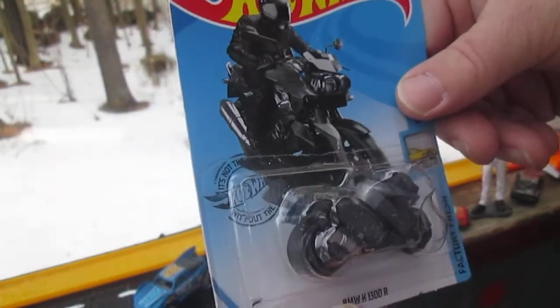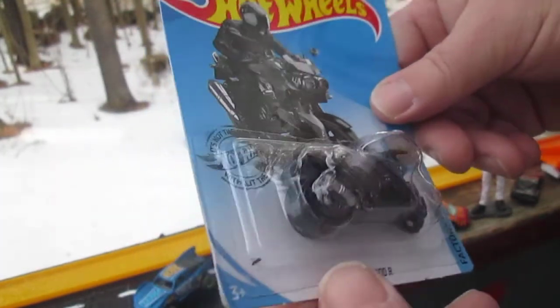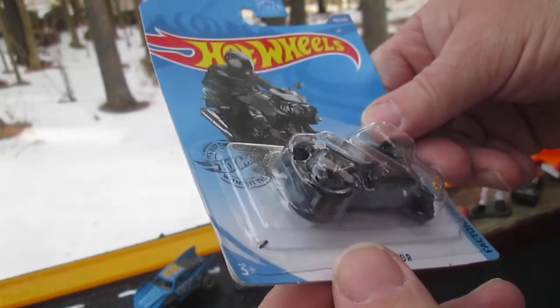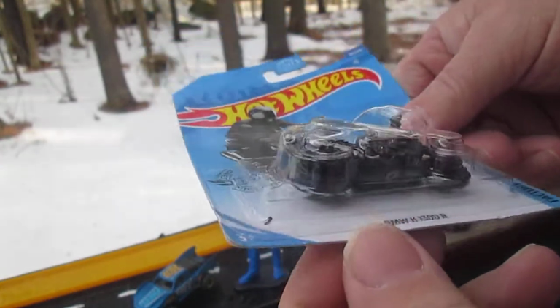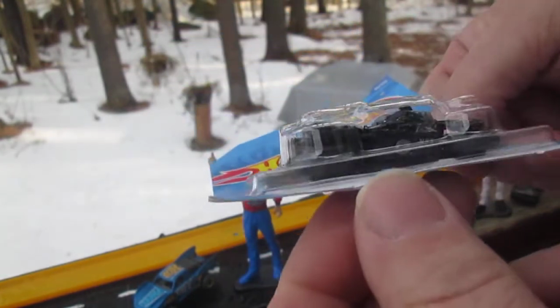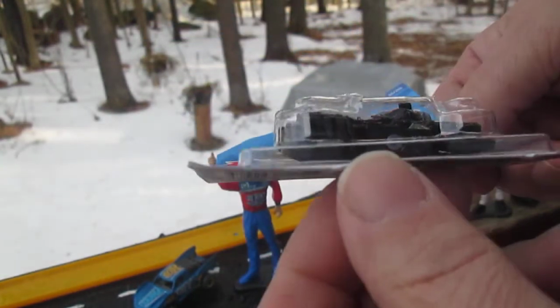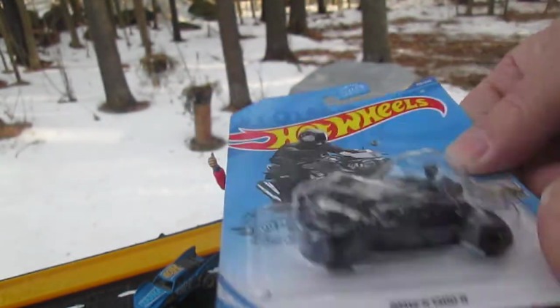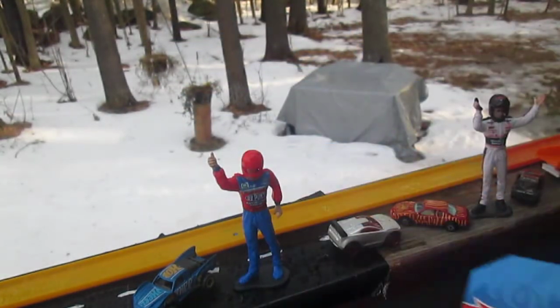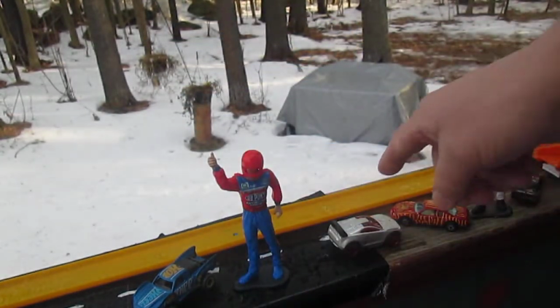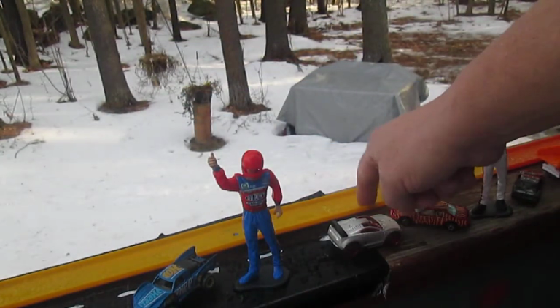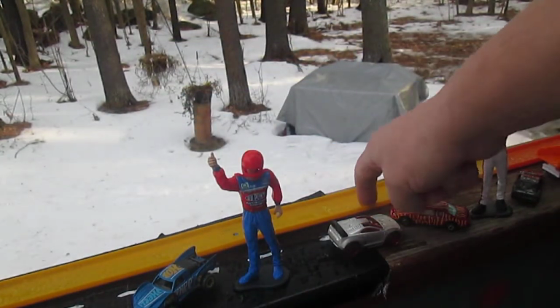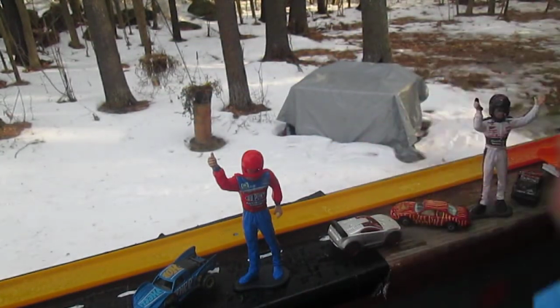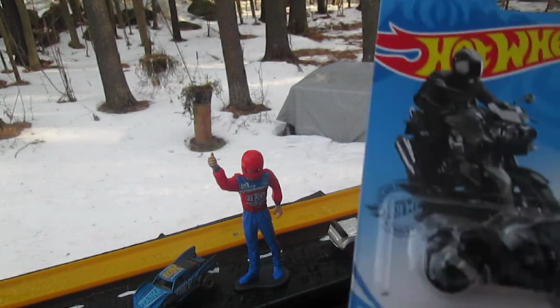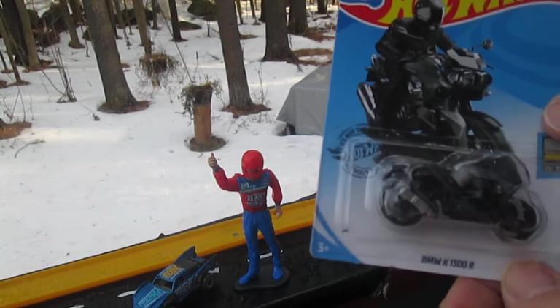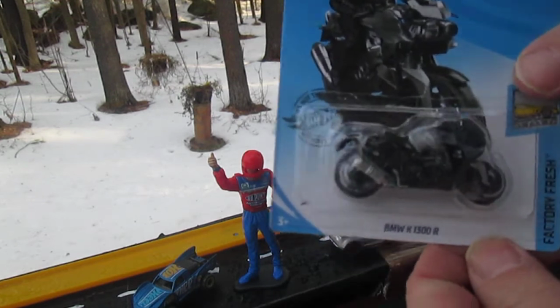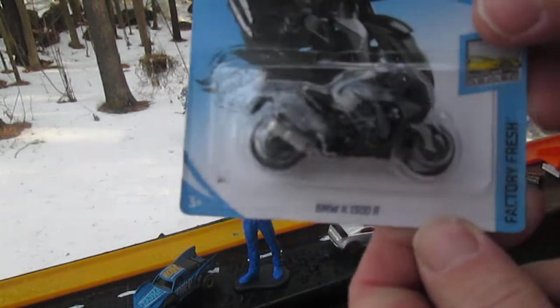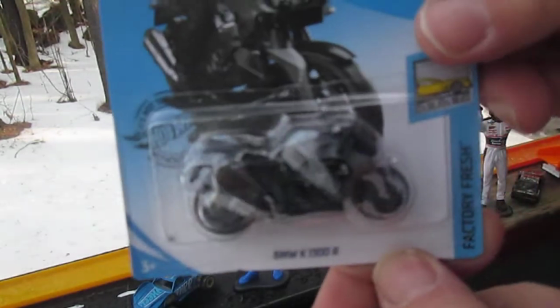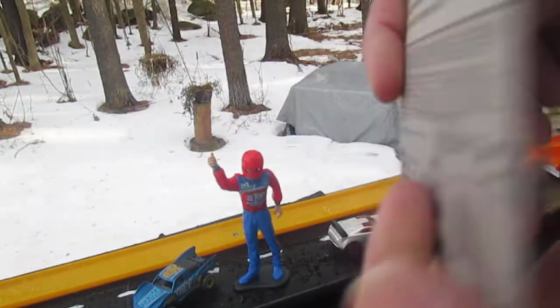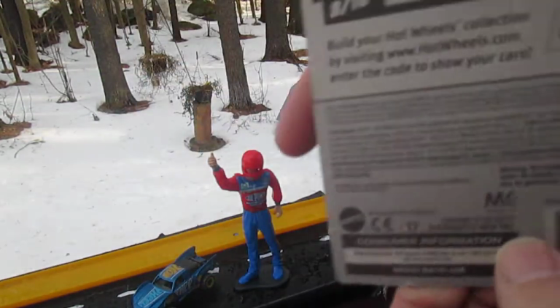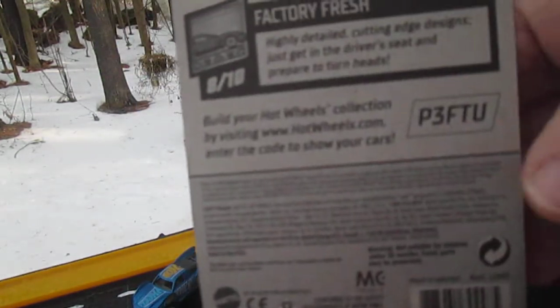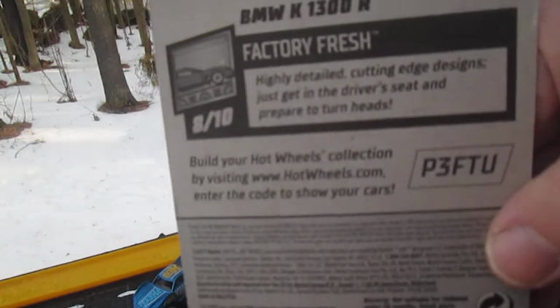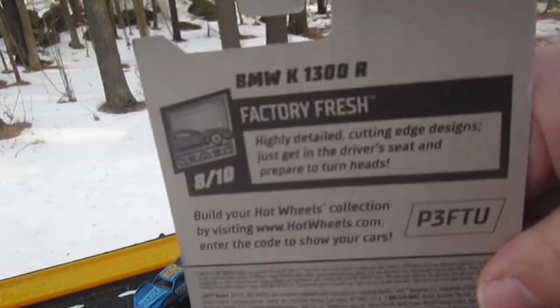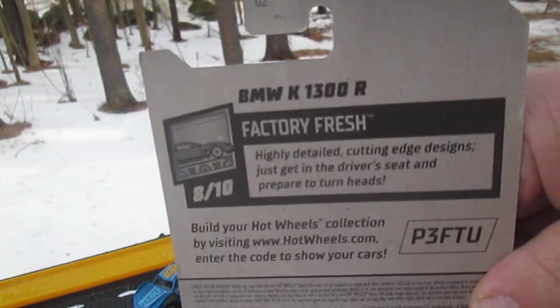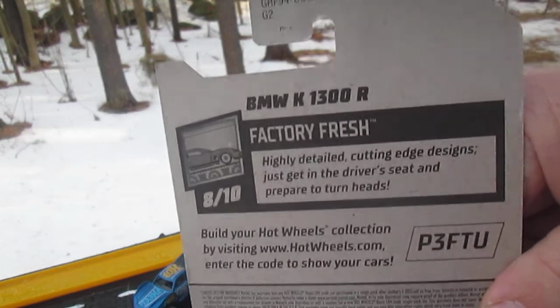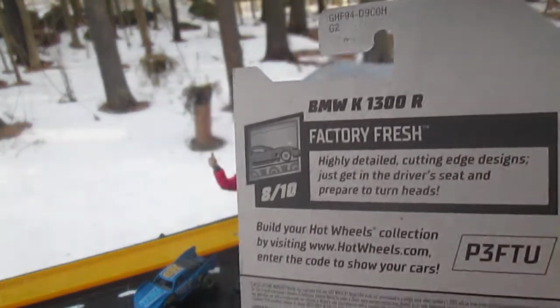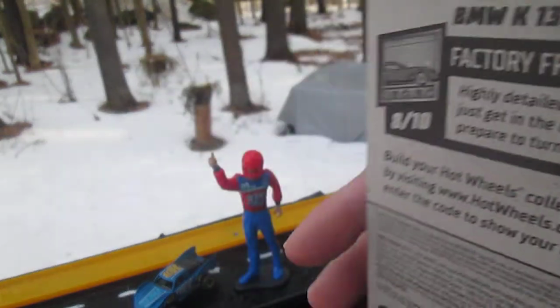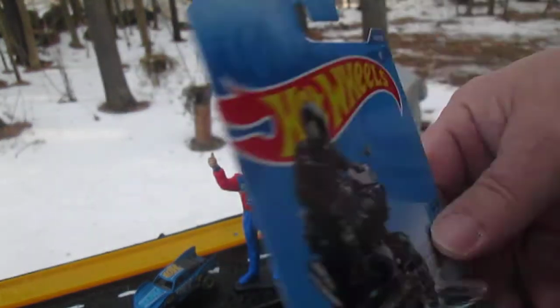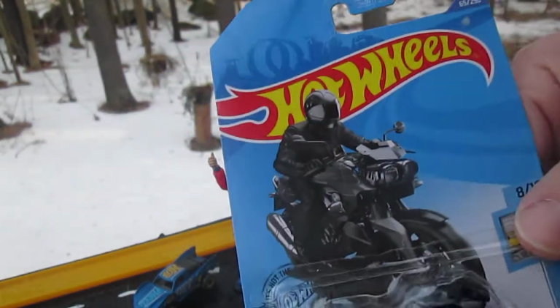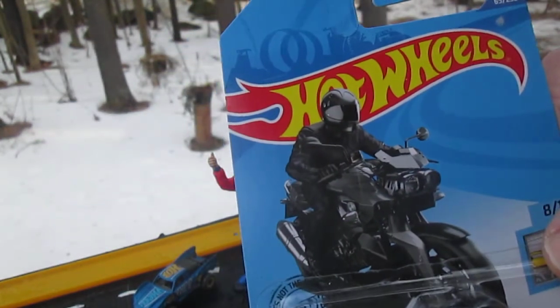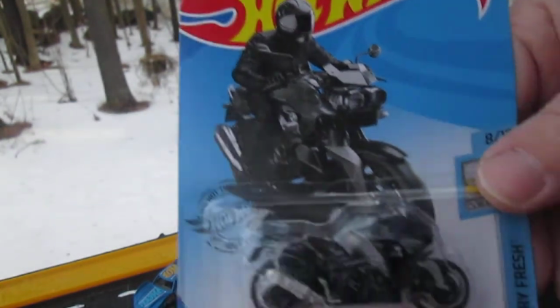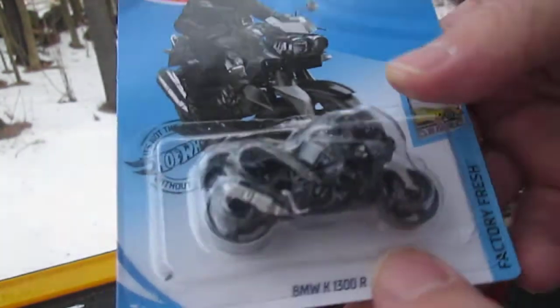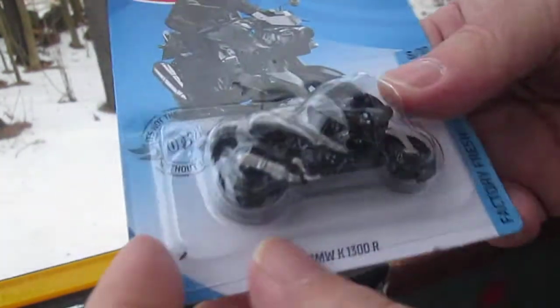And today we're trying to see if this thing can stay on that track right there and see if we can keep it upright. I don't know if we have to do it too fast or too slow, but we're gonna try this. Let's get it open first.